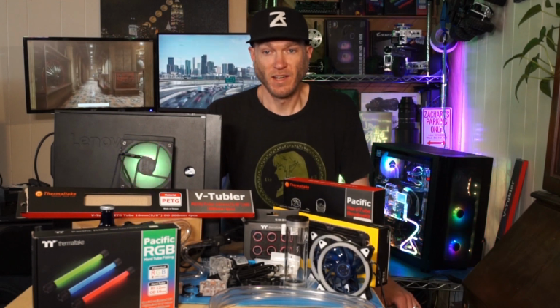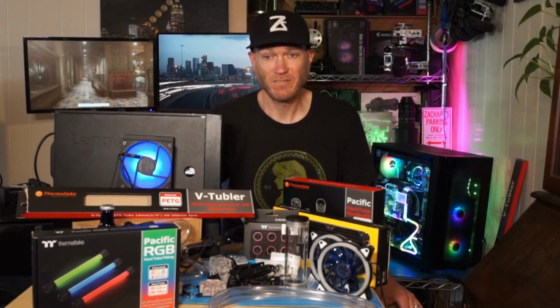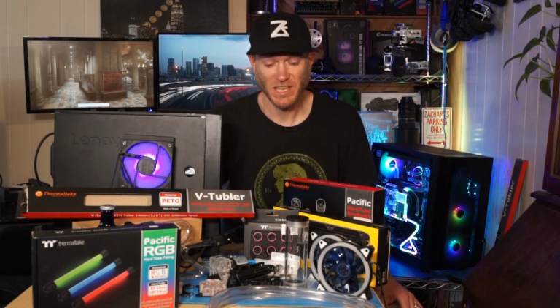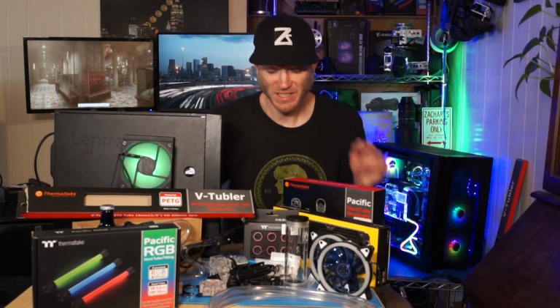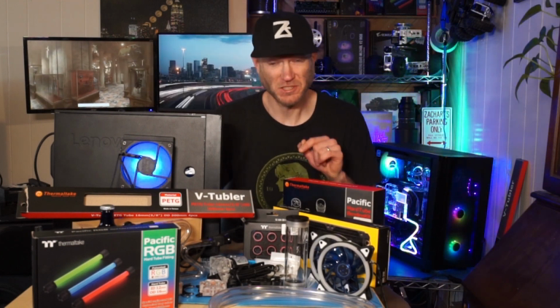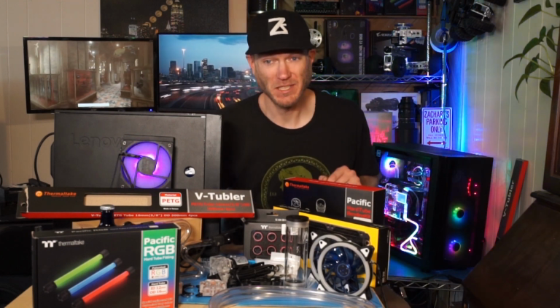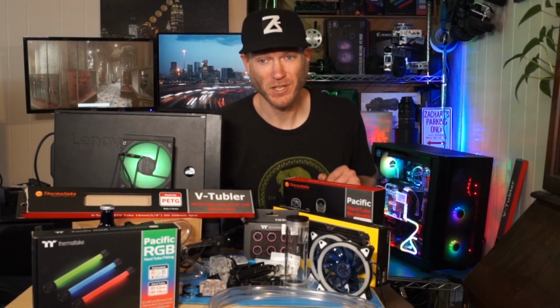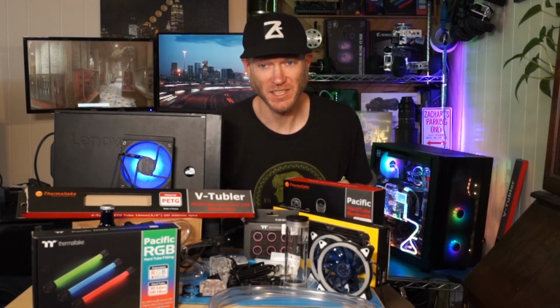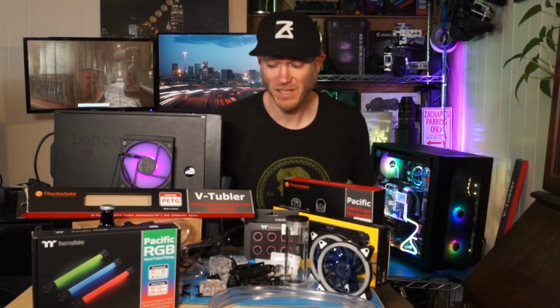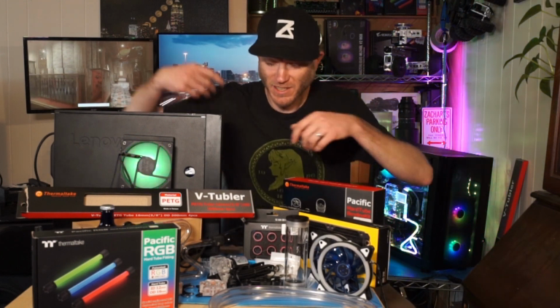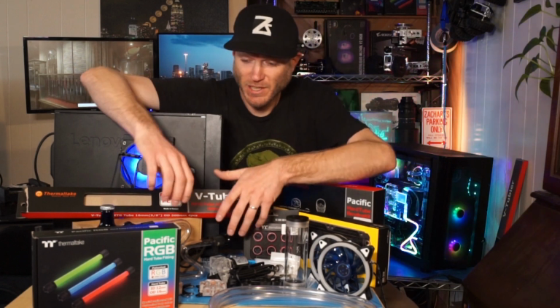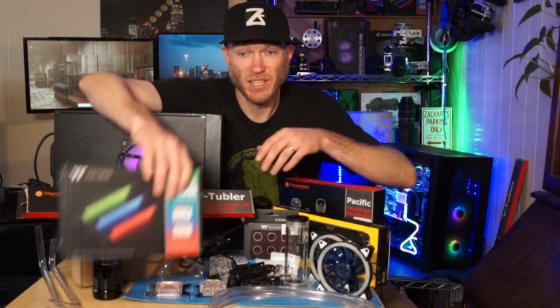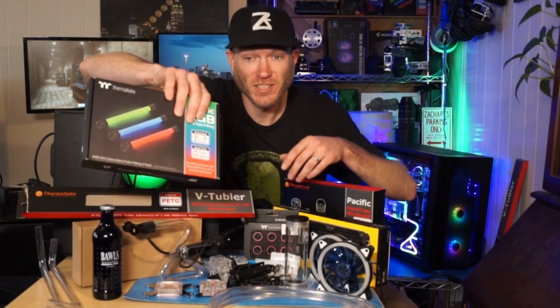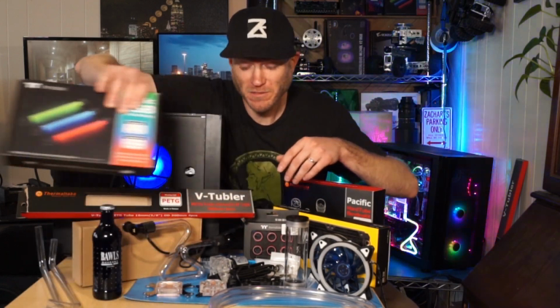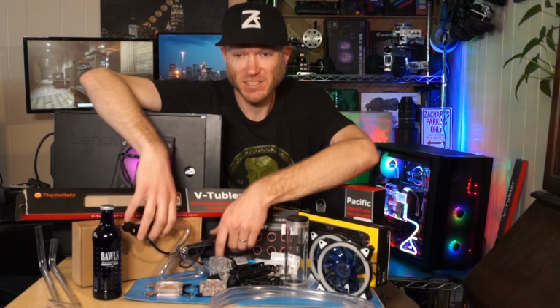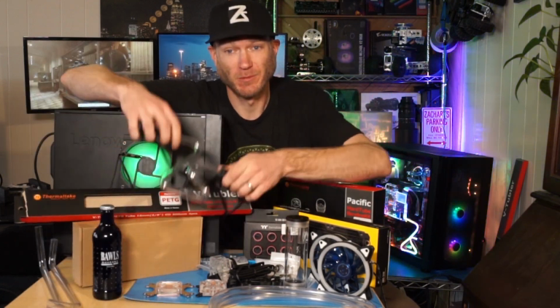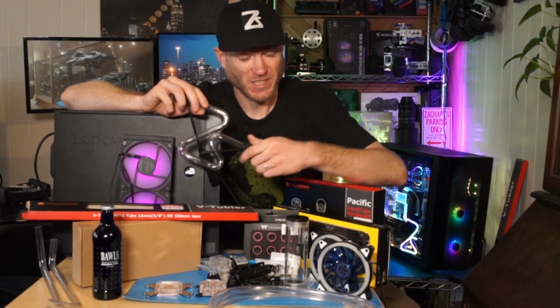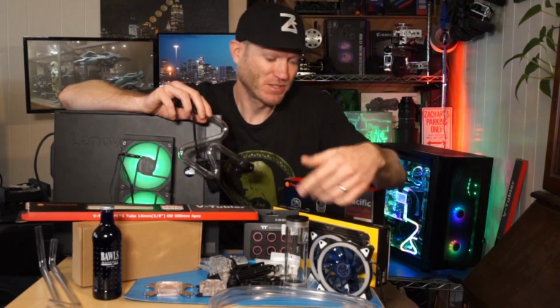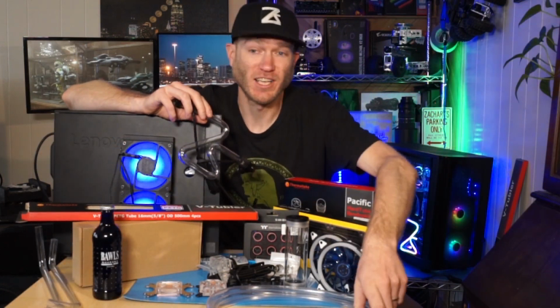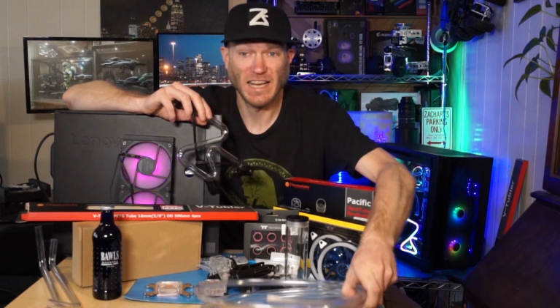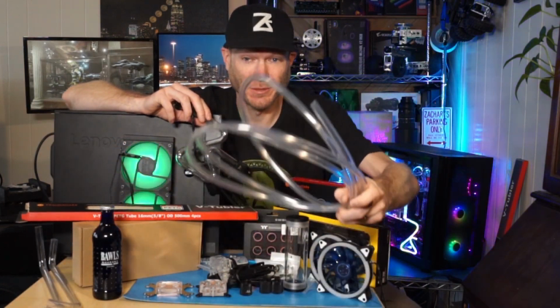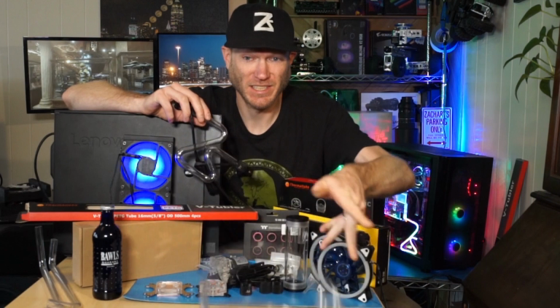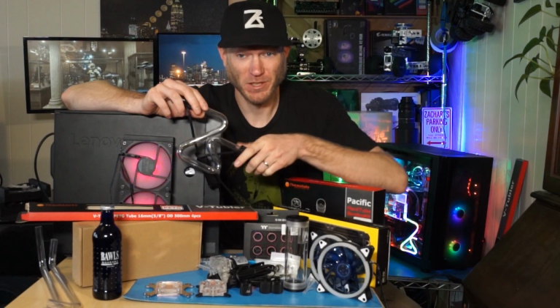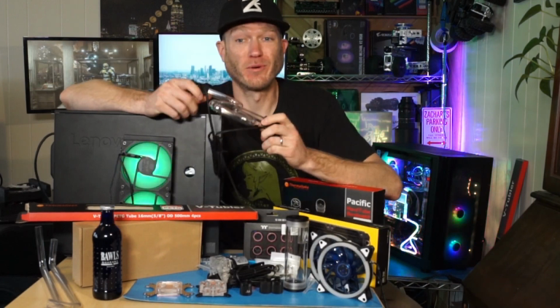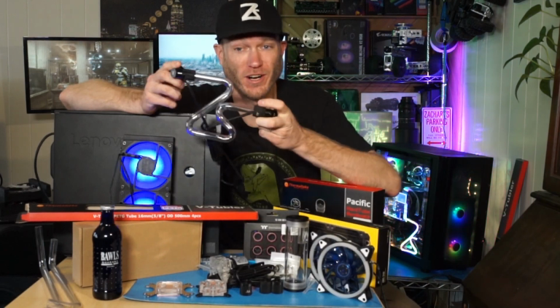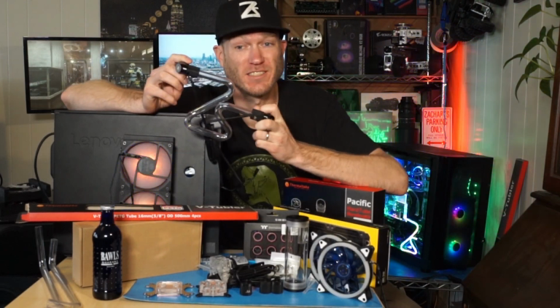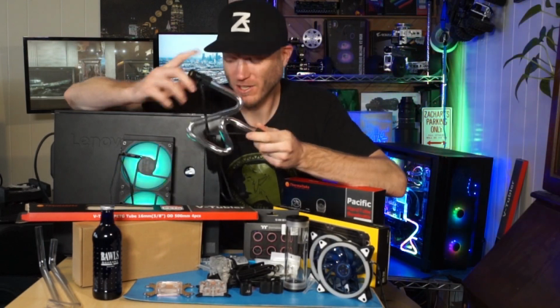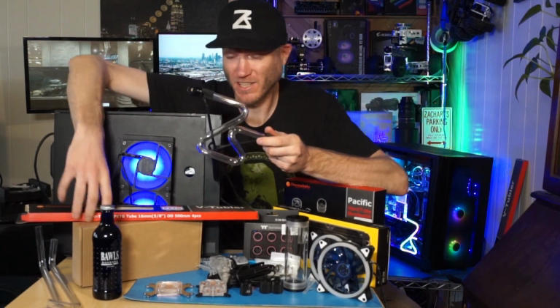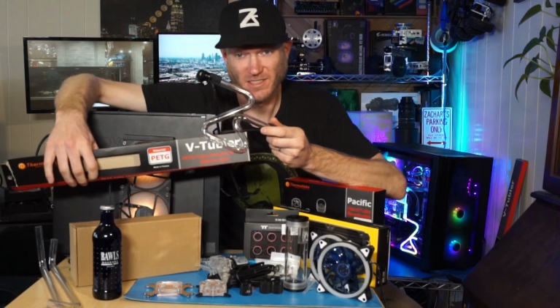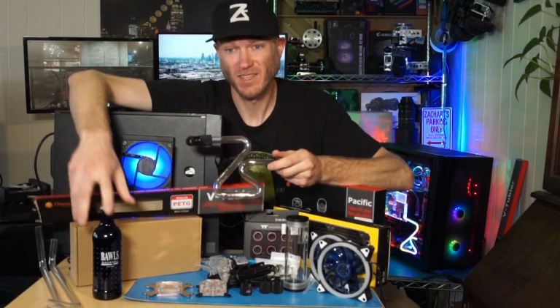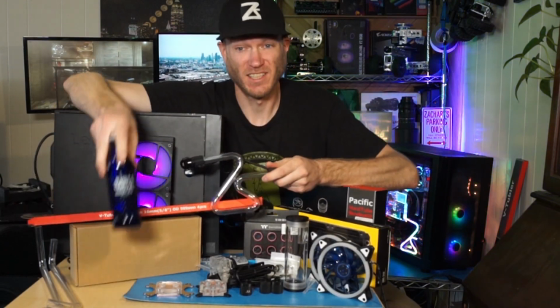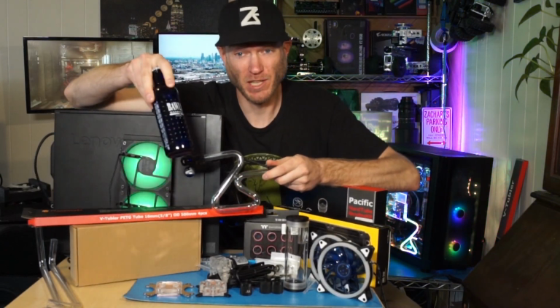Hey everyone, today we're going to be taking this cheap eBay water cooling kit and making it awesome. I'm talking RGB fittings awesome. I'm not going to be using this soft flaccid tubing this kit came with. Going hard, custom hard lines. Let's get plumbing.